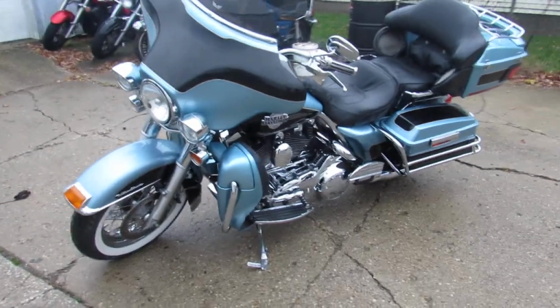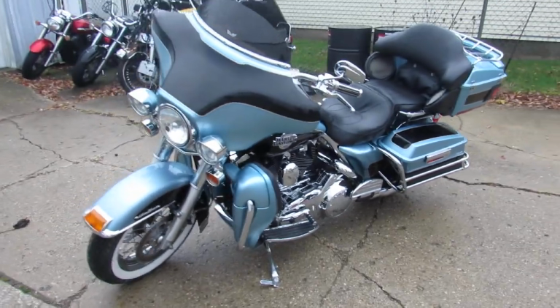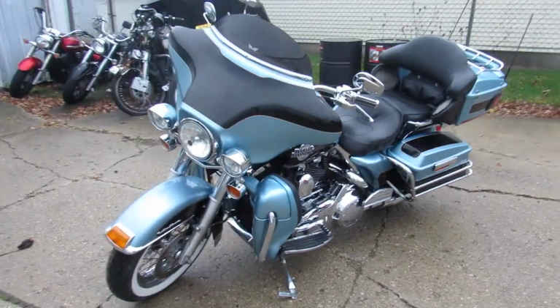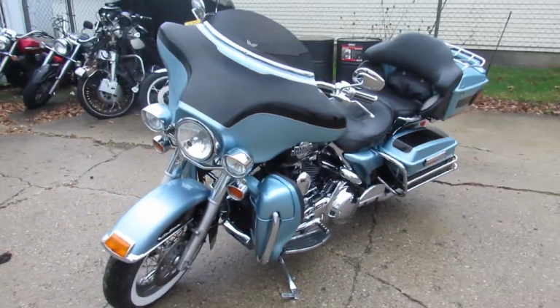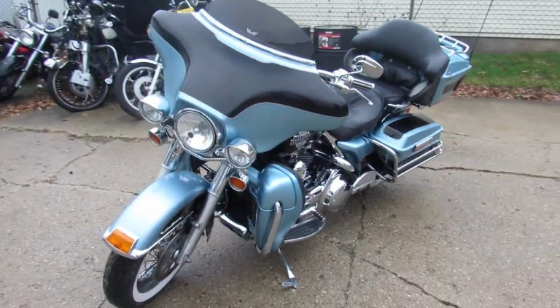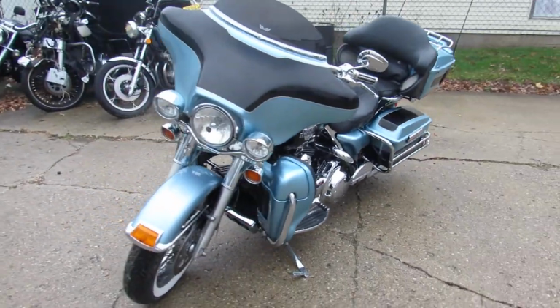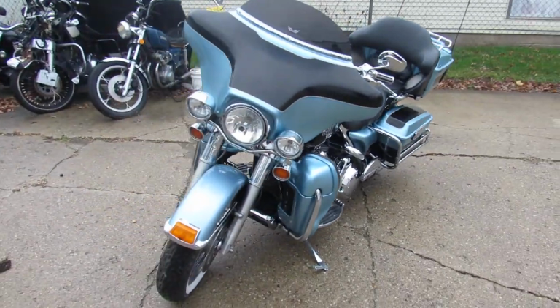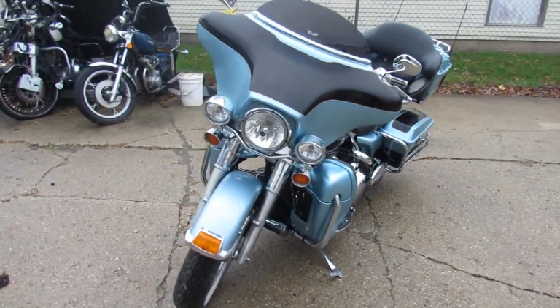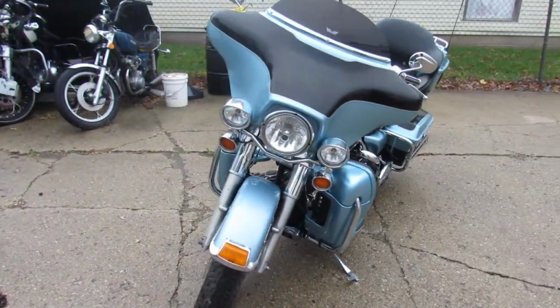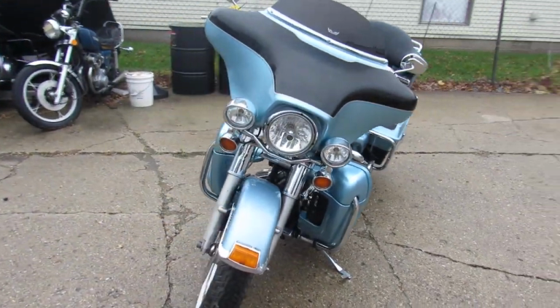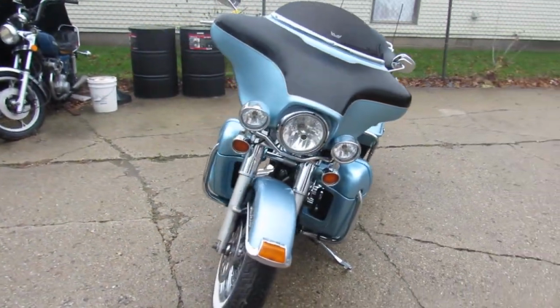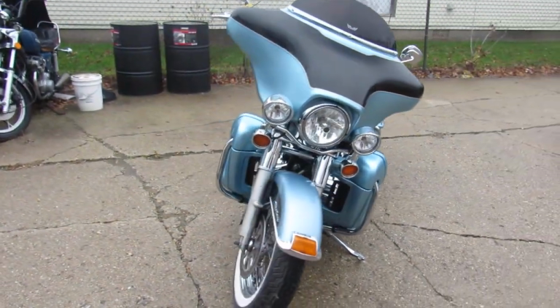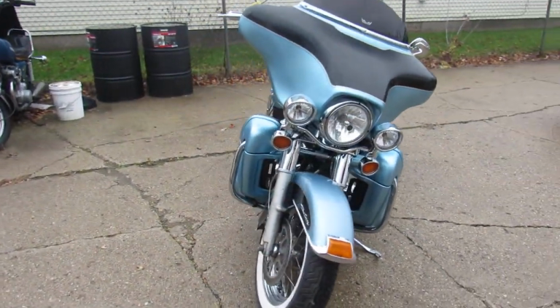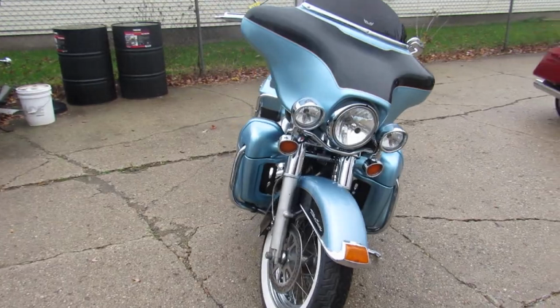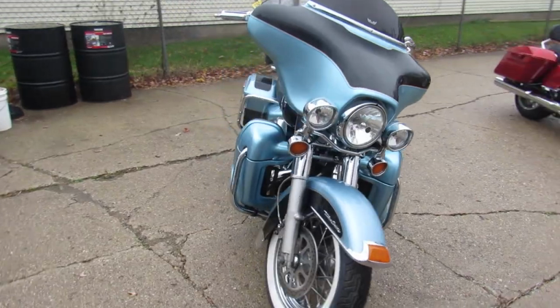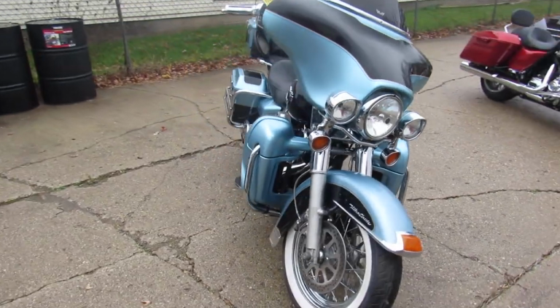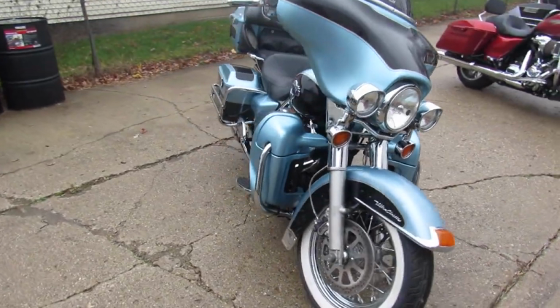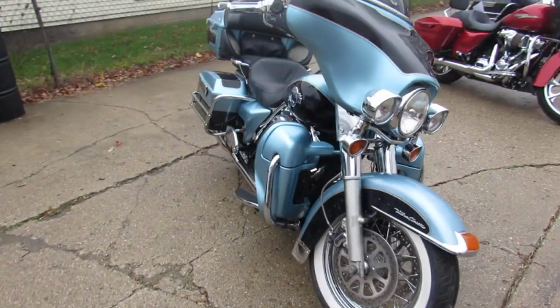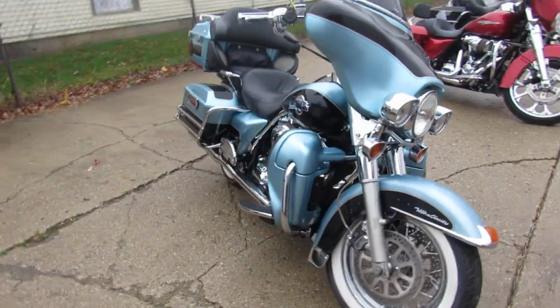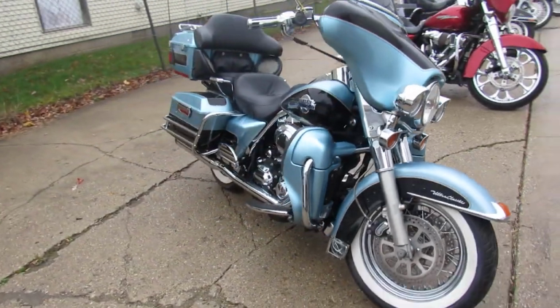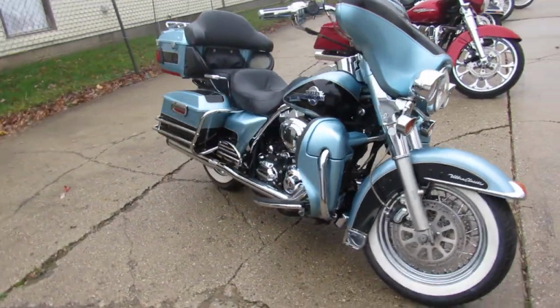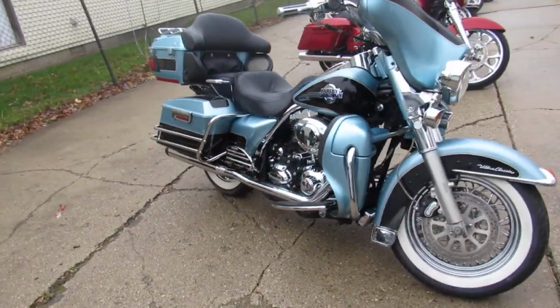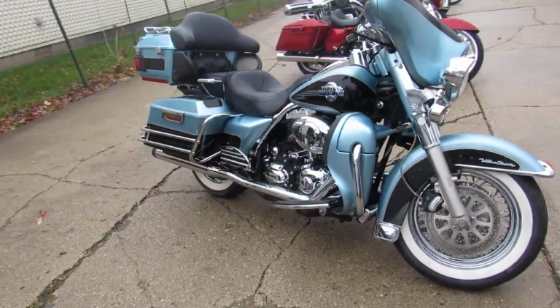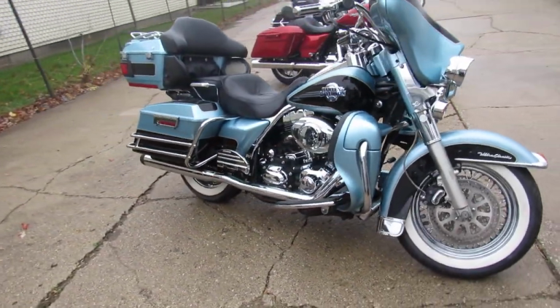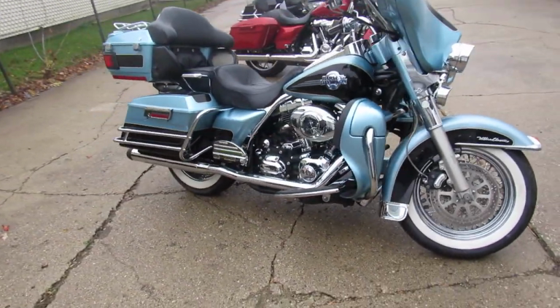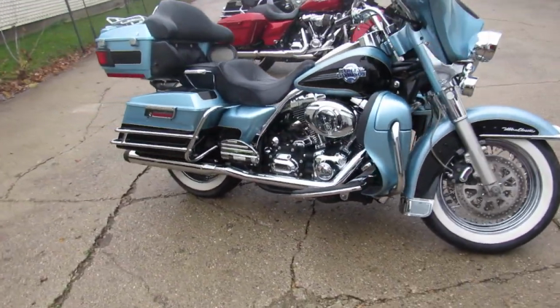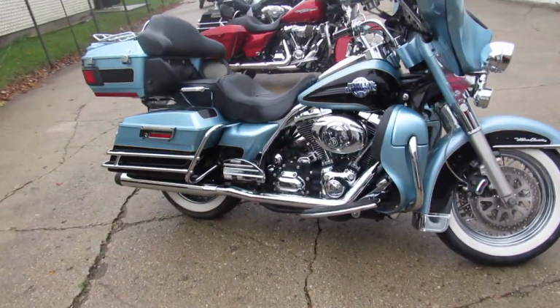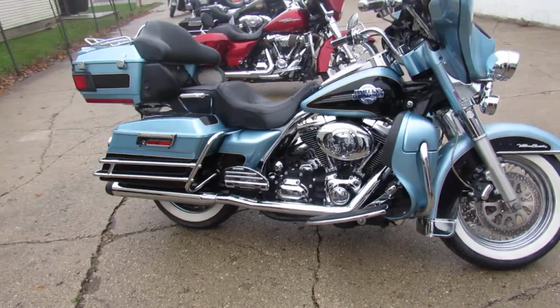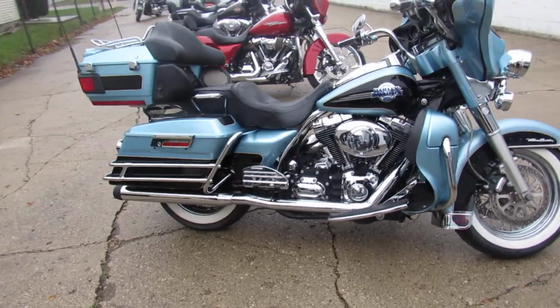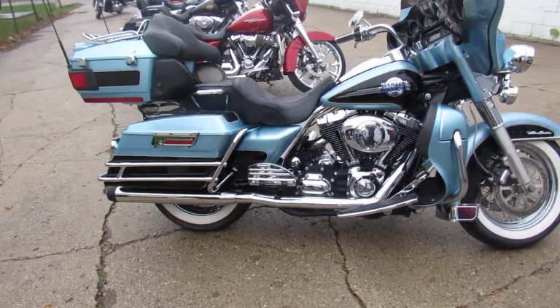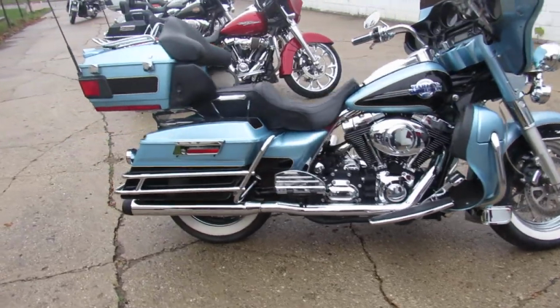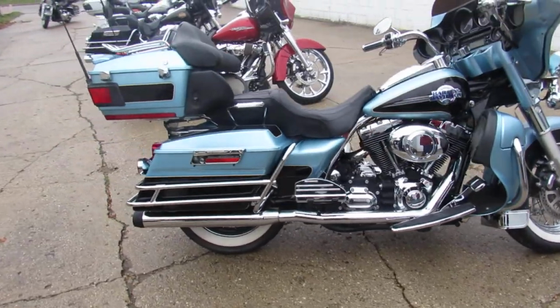Hey guys, ApprovalPowerSports.com here, doing some videos on some Harleys we just took in. Check out this 2007 Ultra Classic for sale, only has 23,532 miles, super clean, sharp bike.